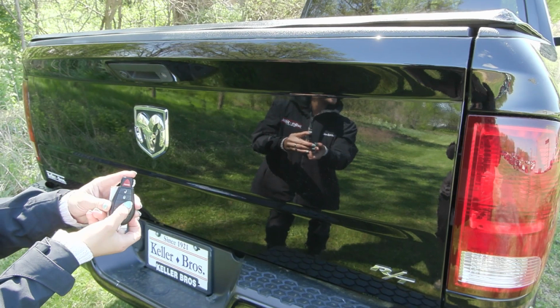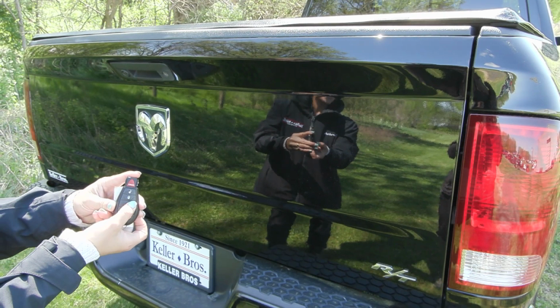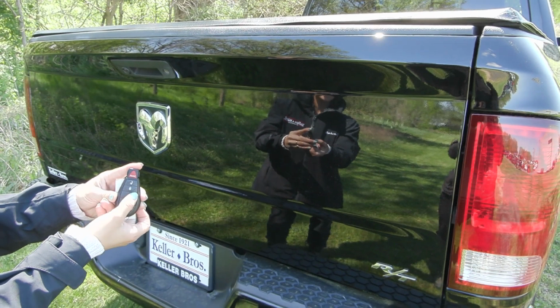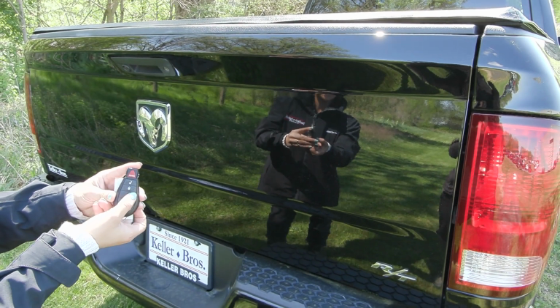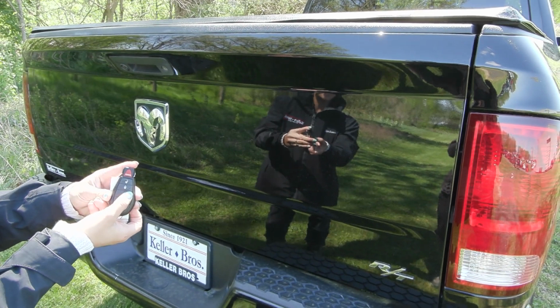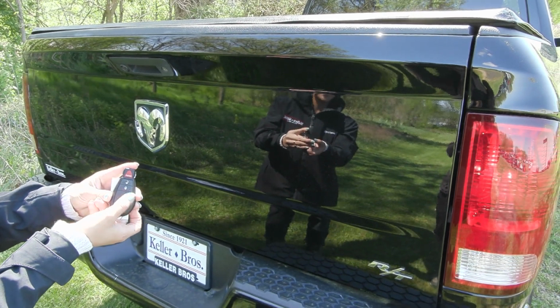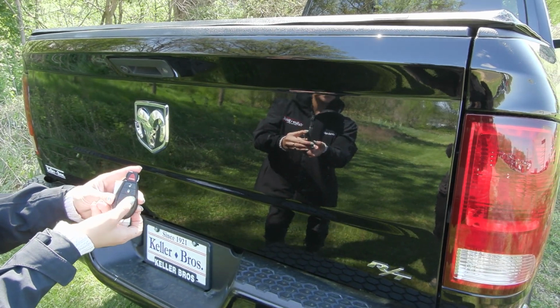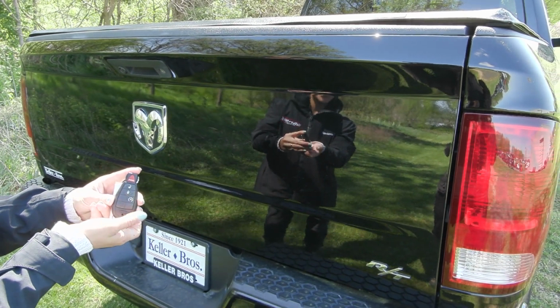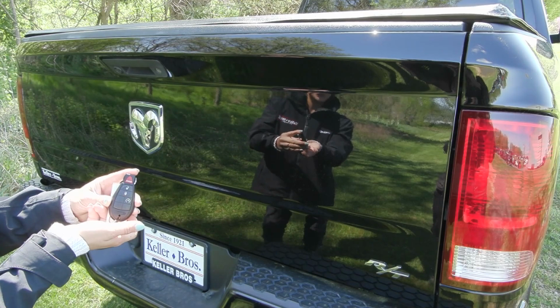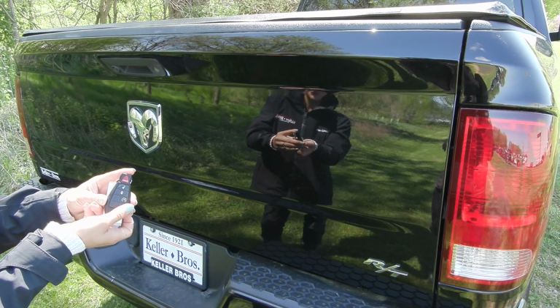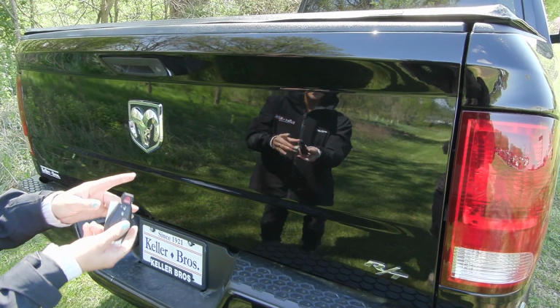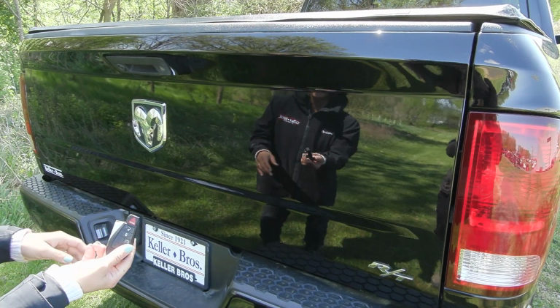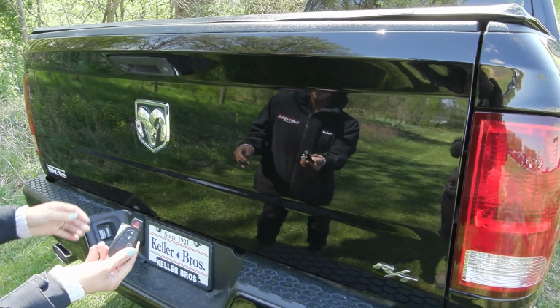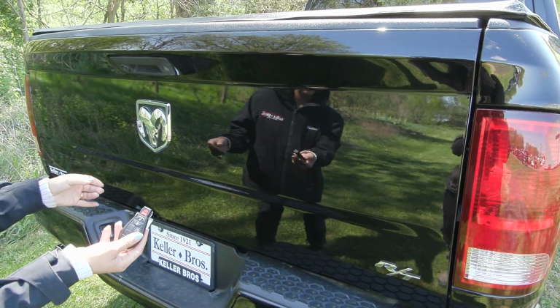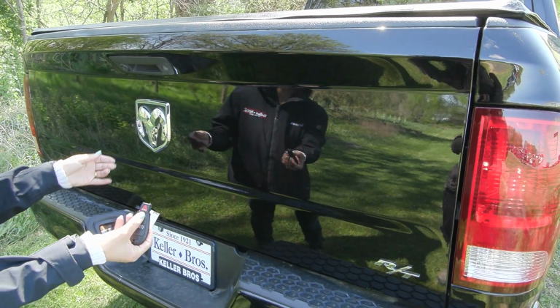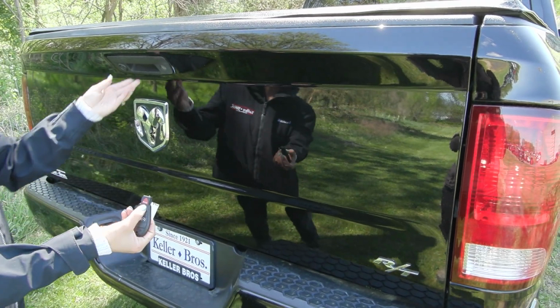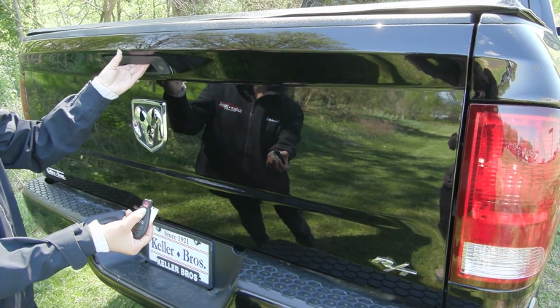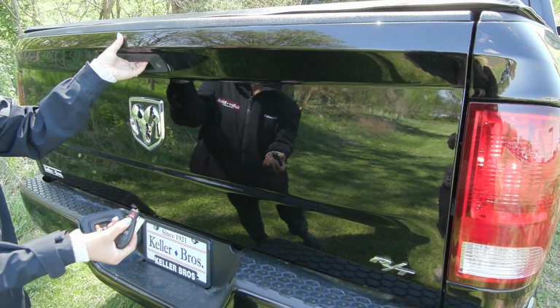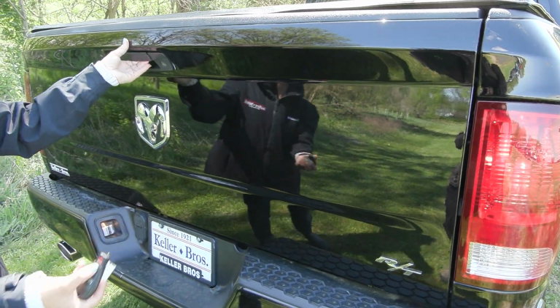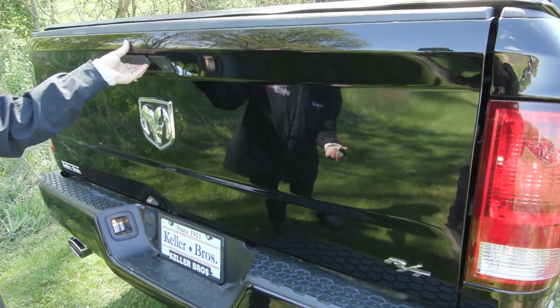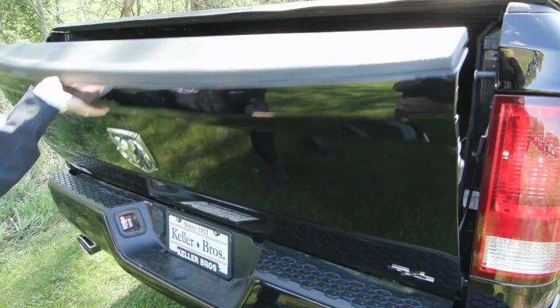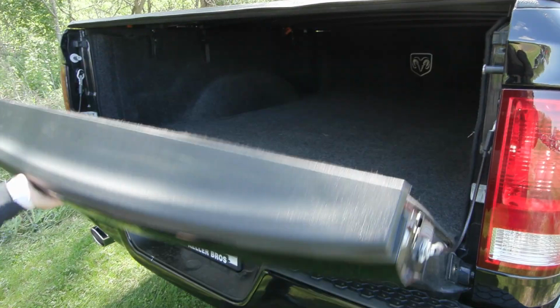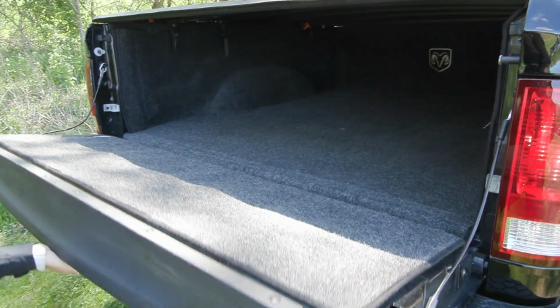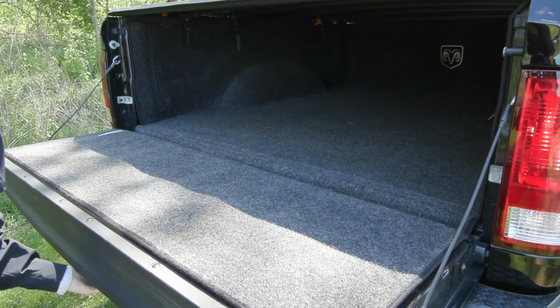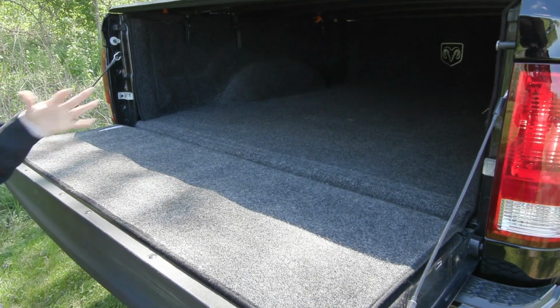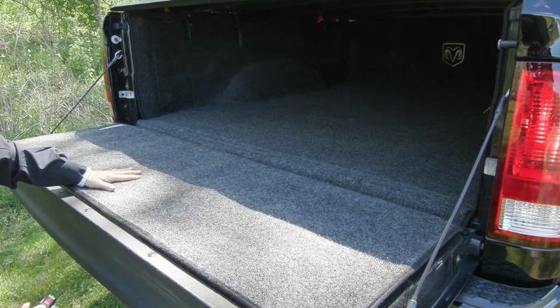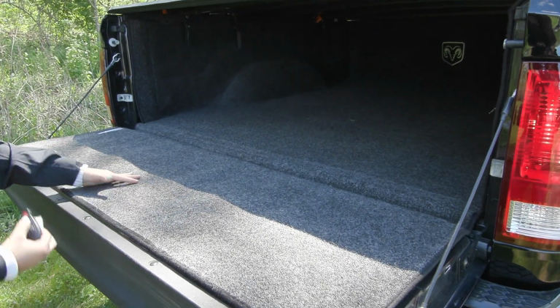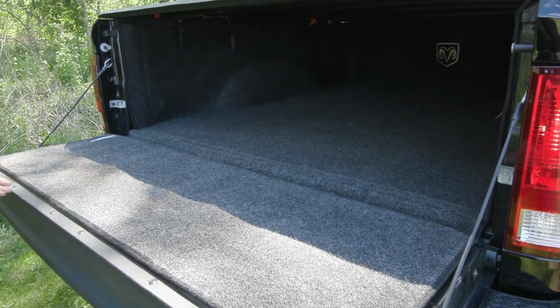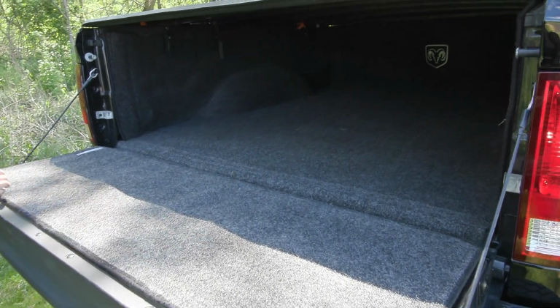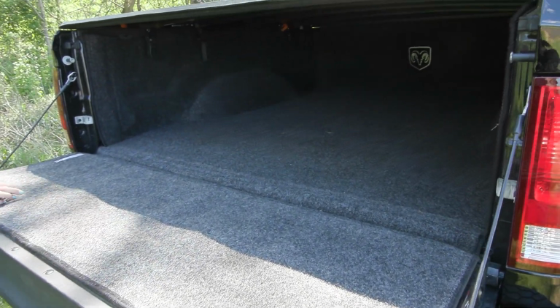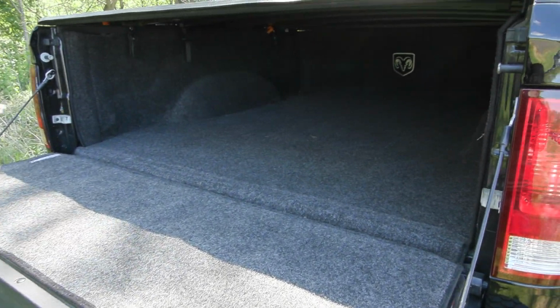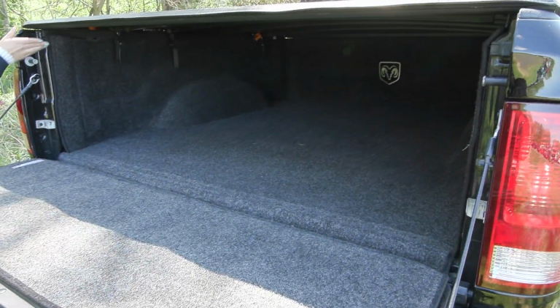This truck is equipped with a remote start system, so you press that button twice. It'll beep a few times and then starts right up. In the back here, you have your bed rug along with the tonneau cover.